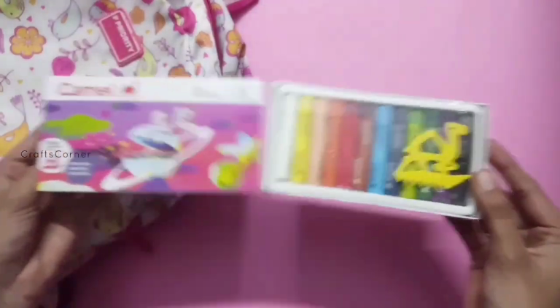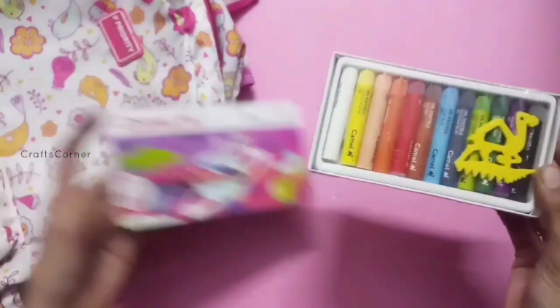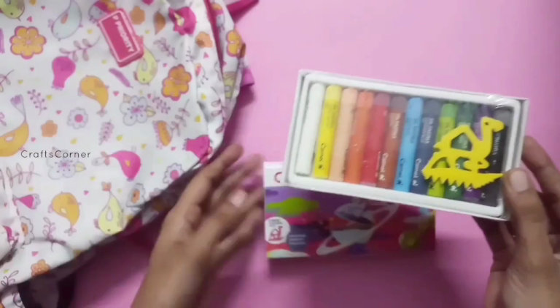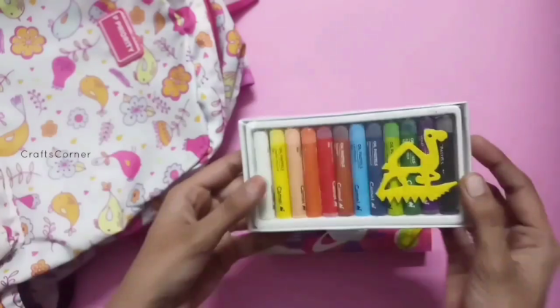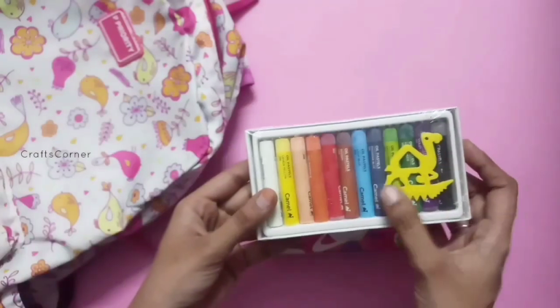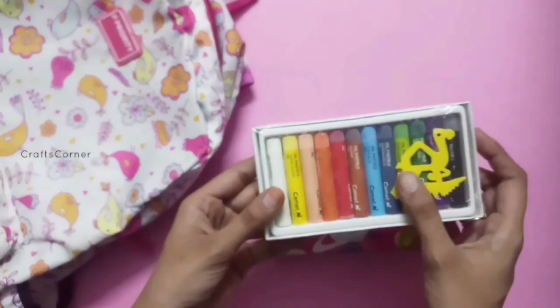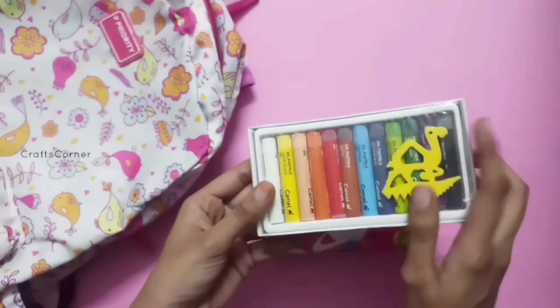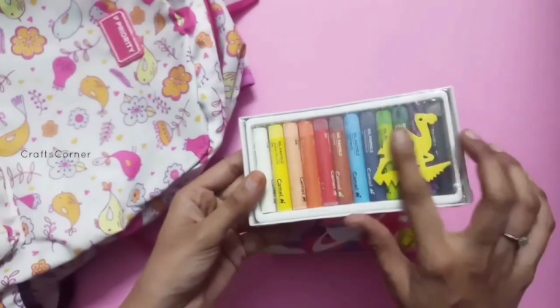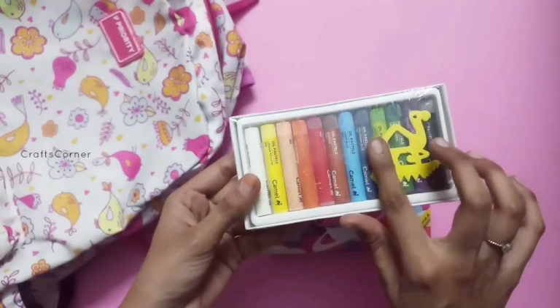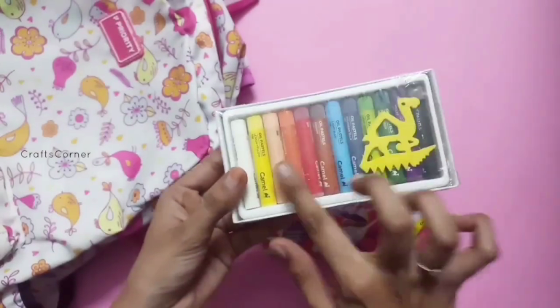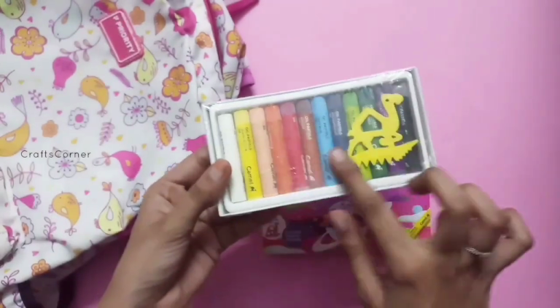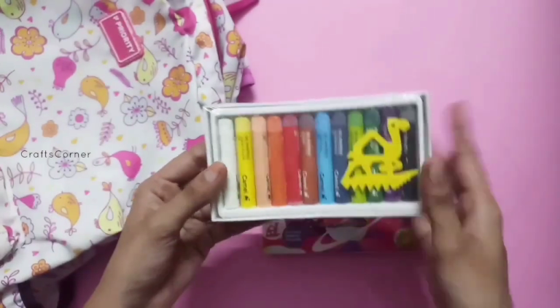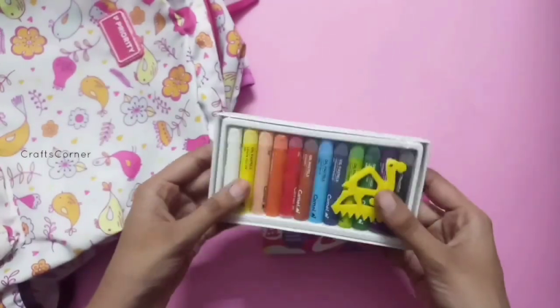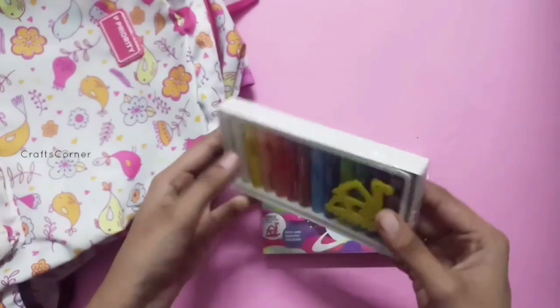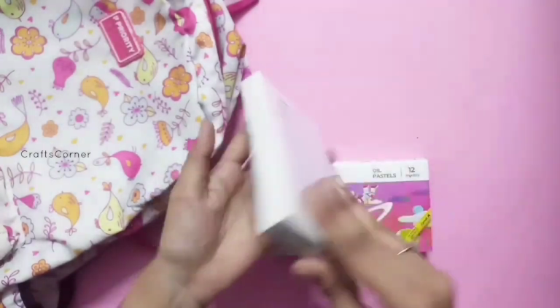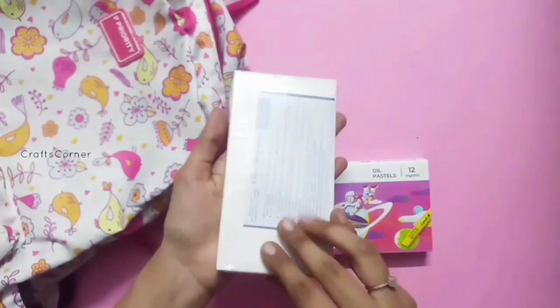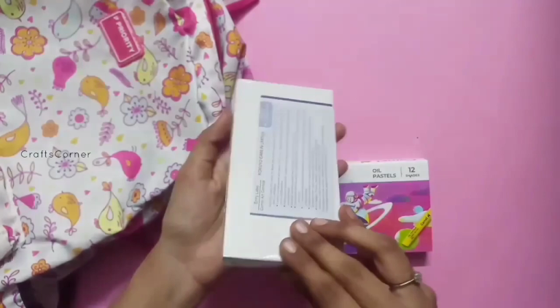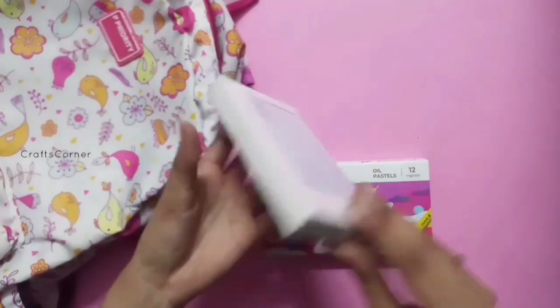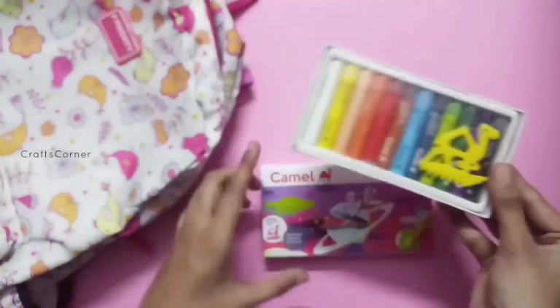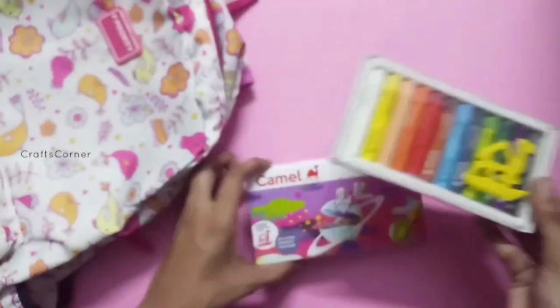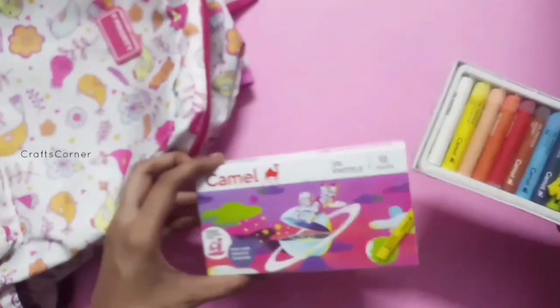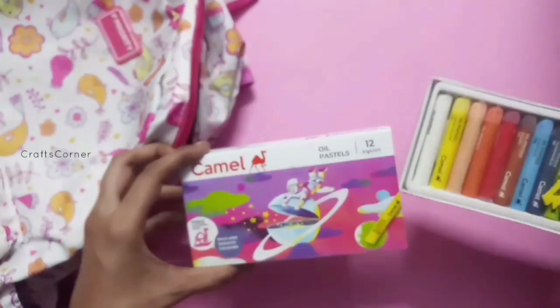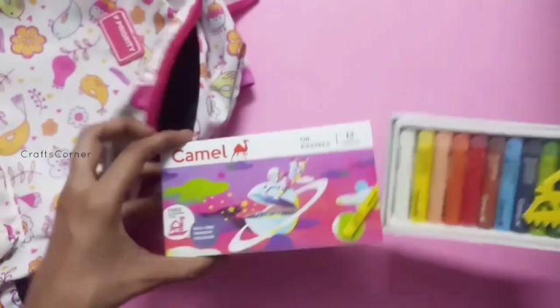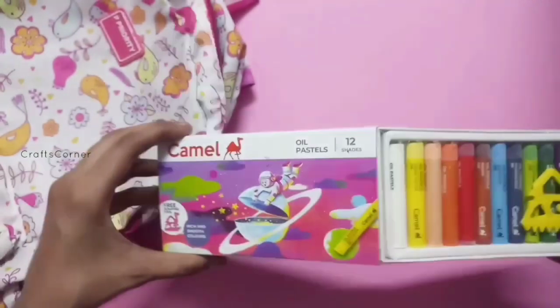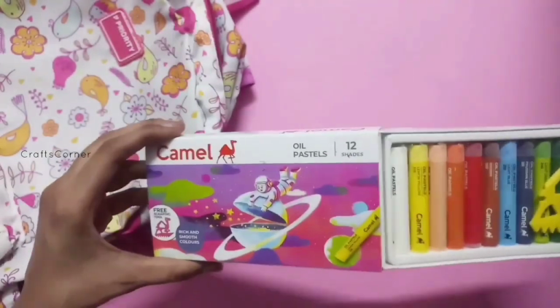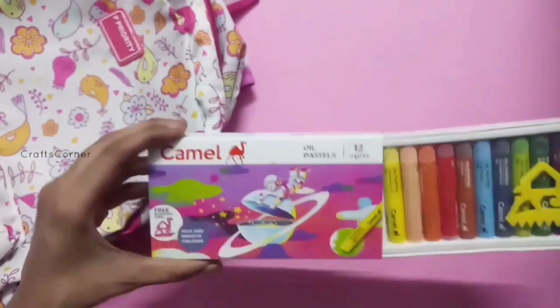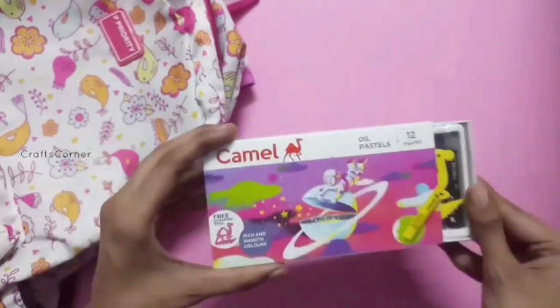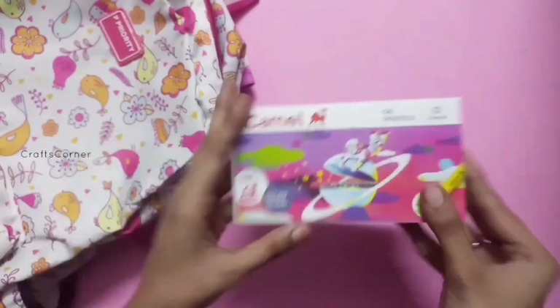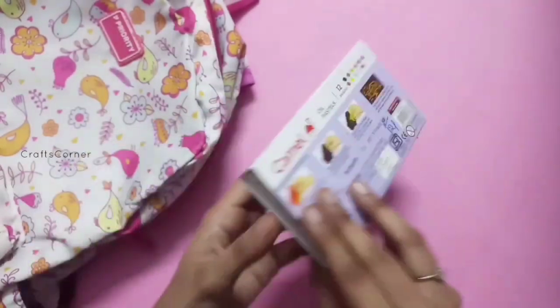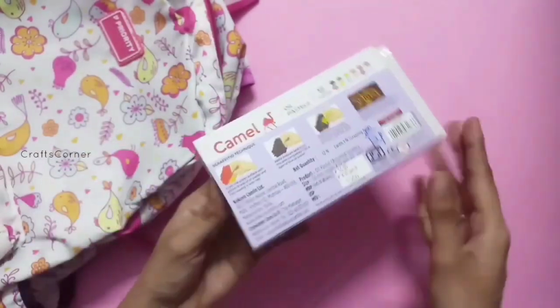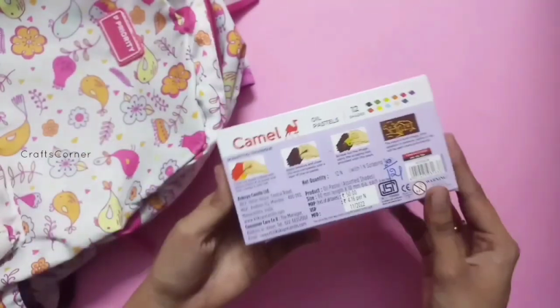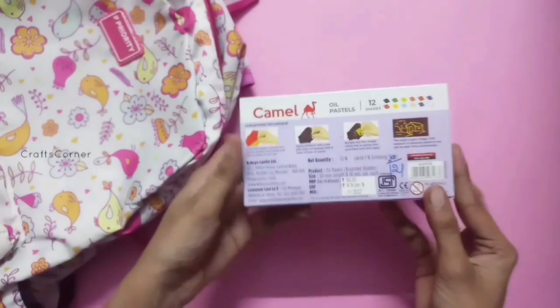It is used for oil pastel. It is medium size. This is 50 rupees.